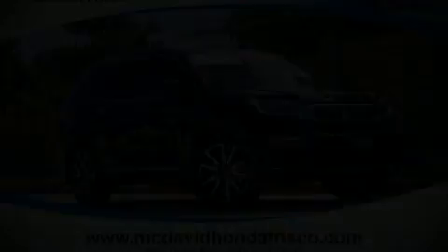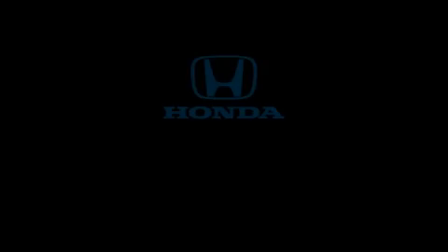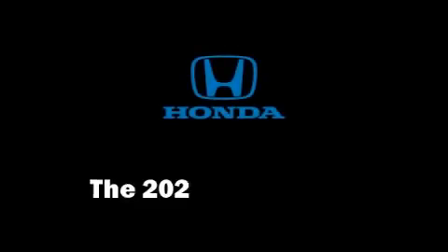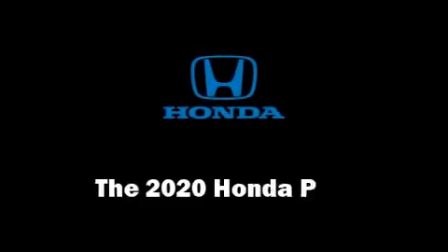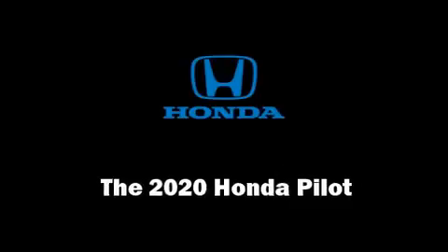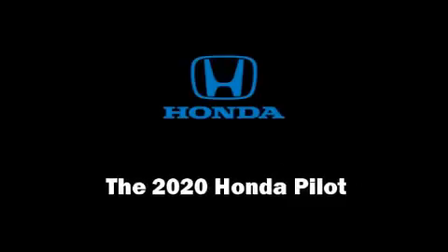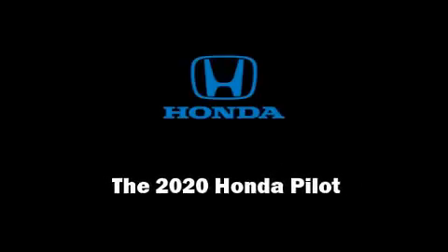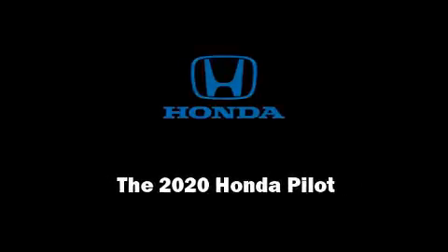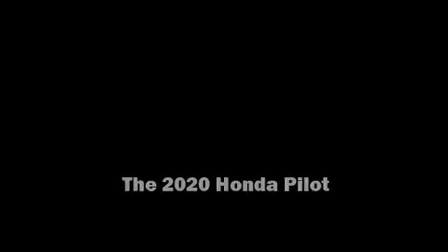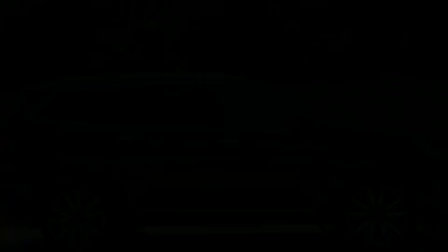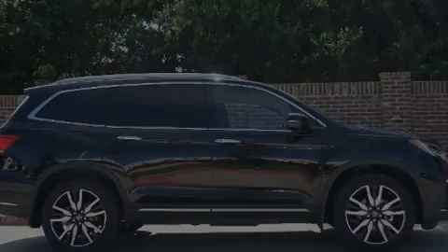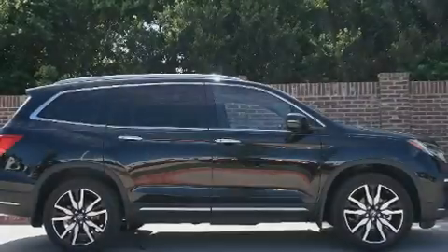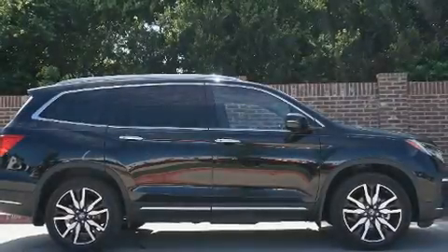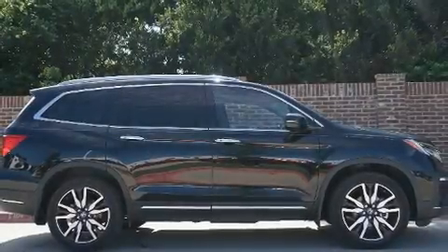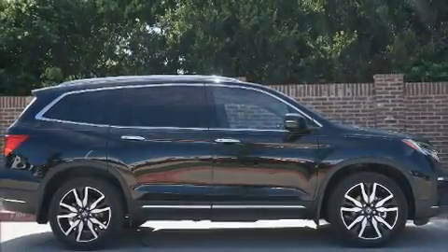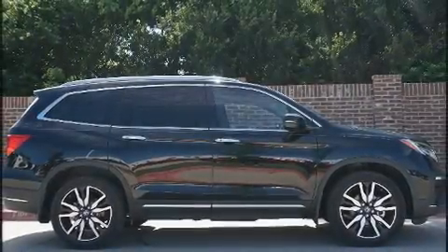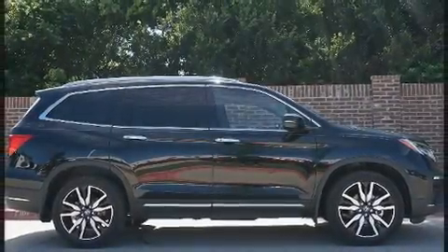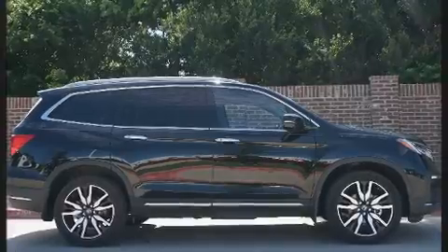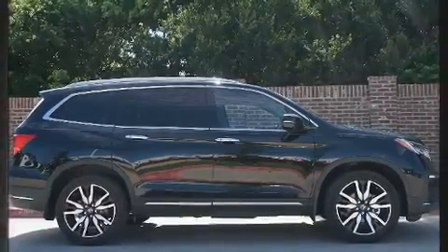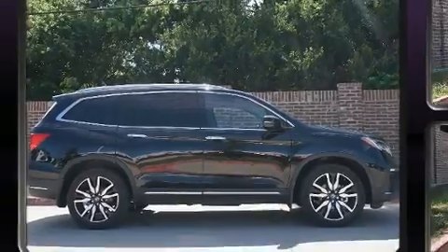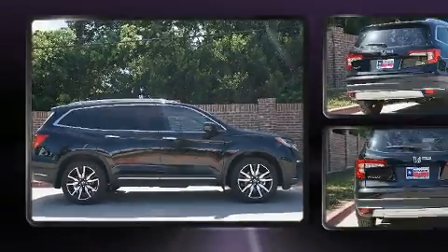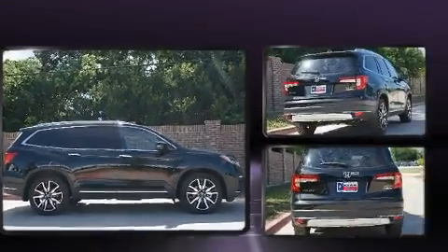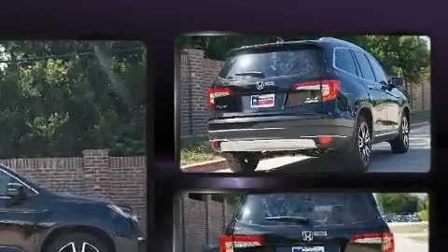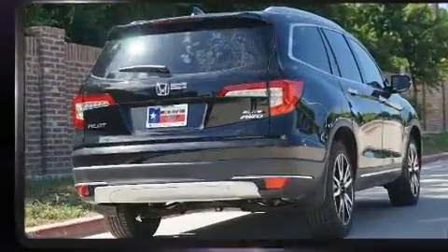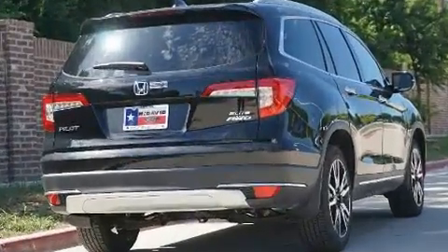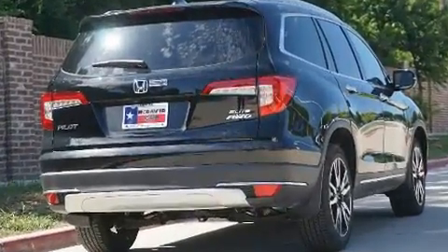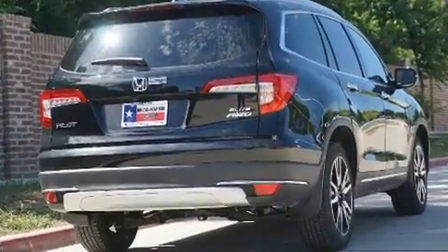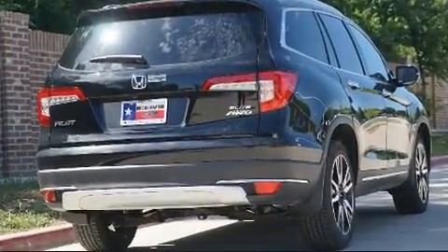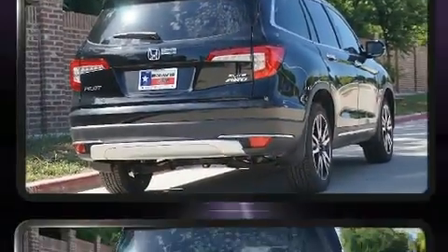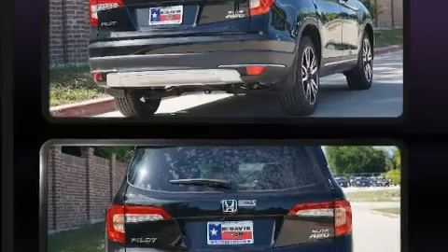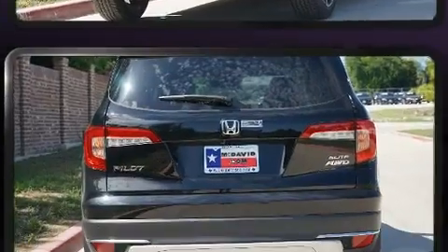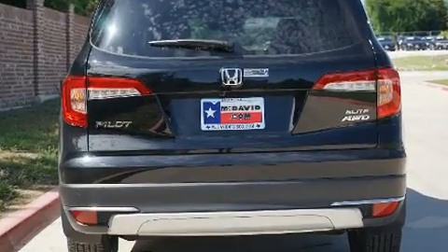Get excited about the 2020 Honda Pilot. Smooth gear shifts are achieved thanks to the refined six-cylinder engine, and for added security, dynamic stability control supplements the drivetrain.